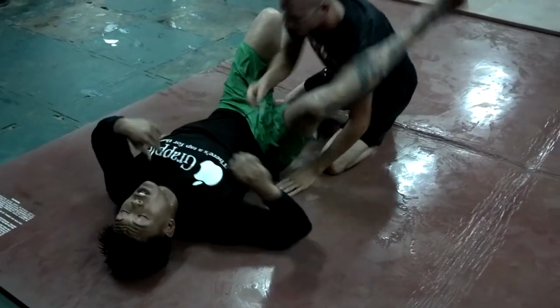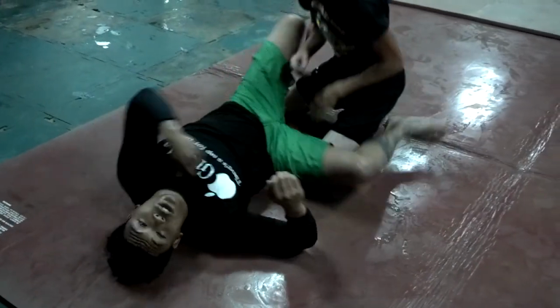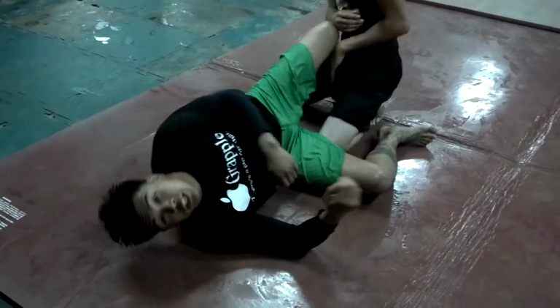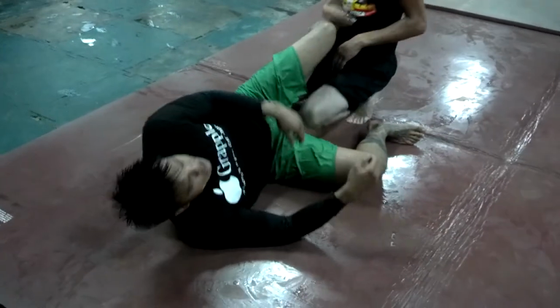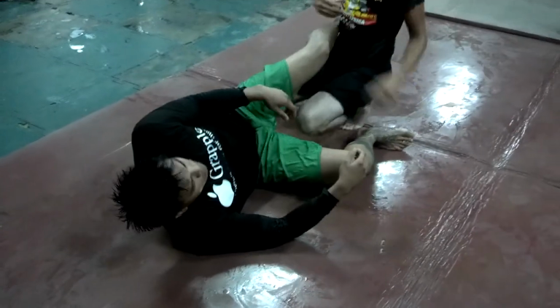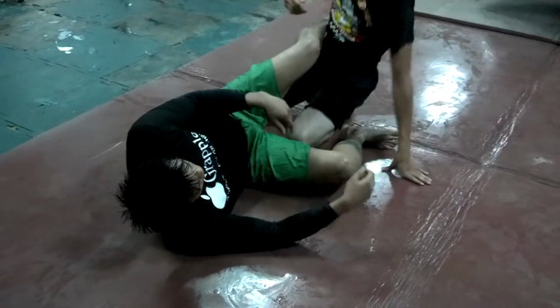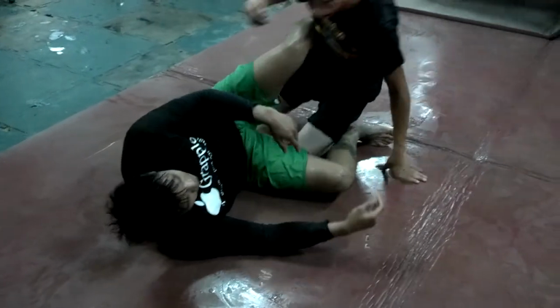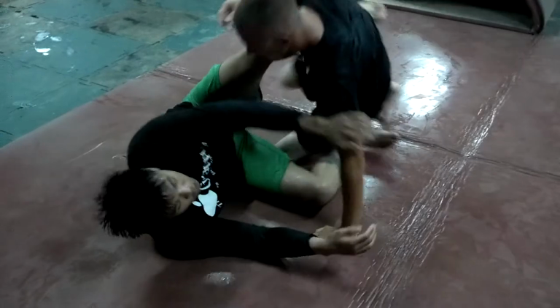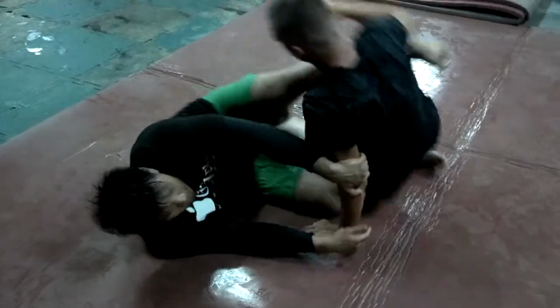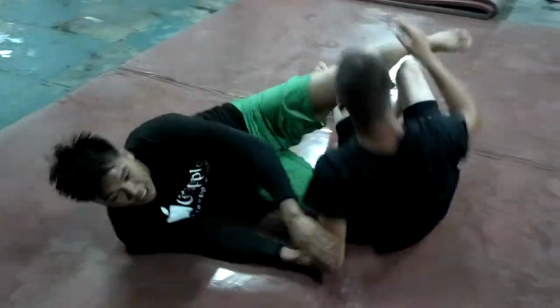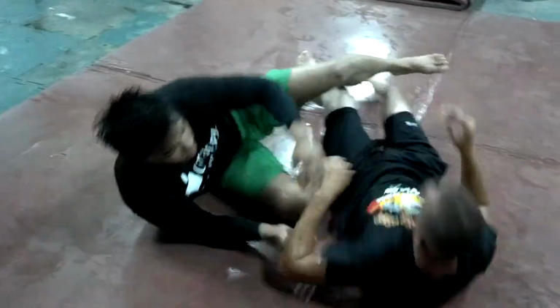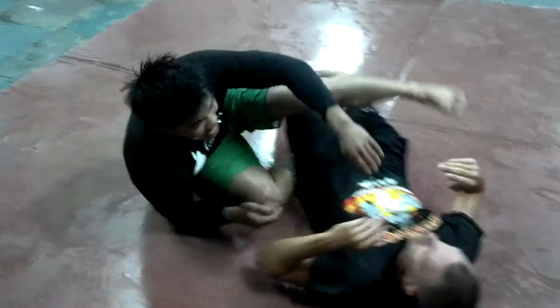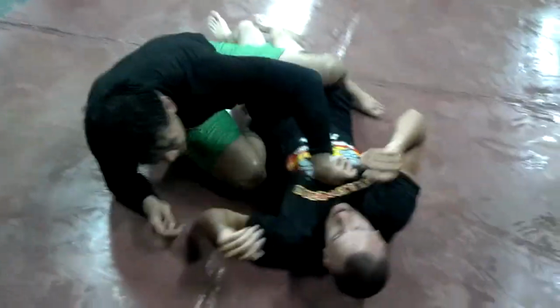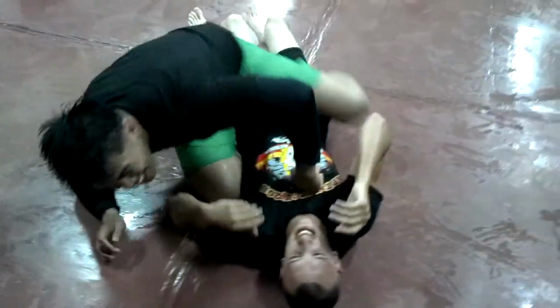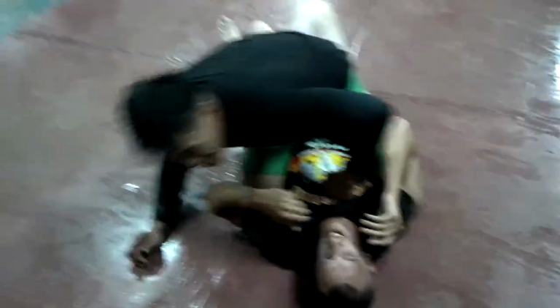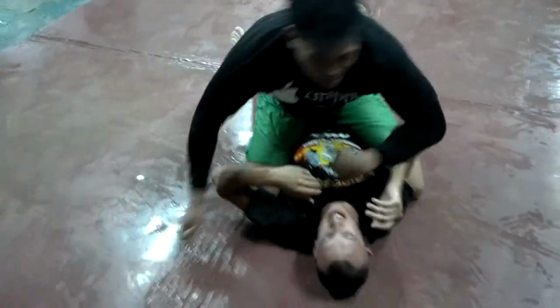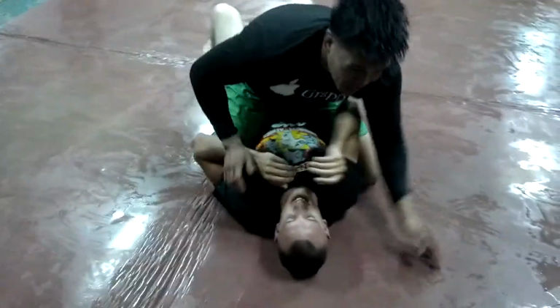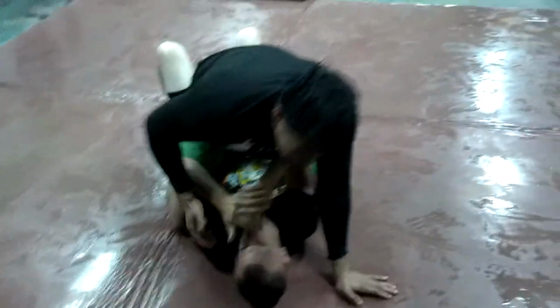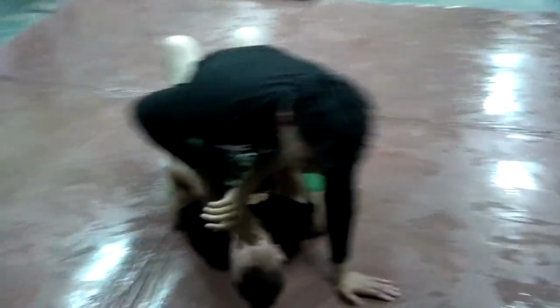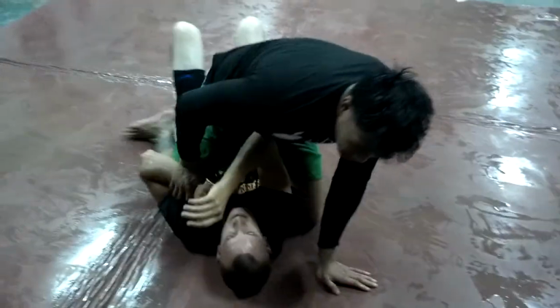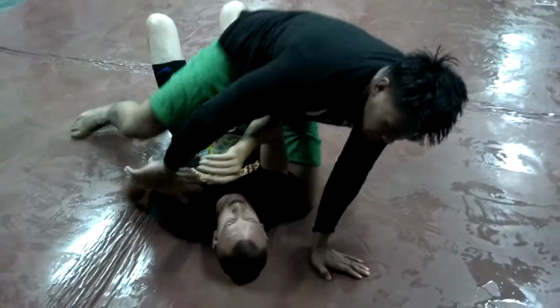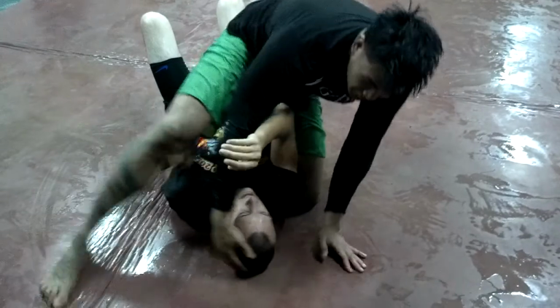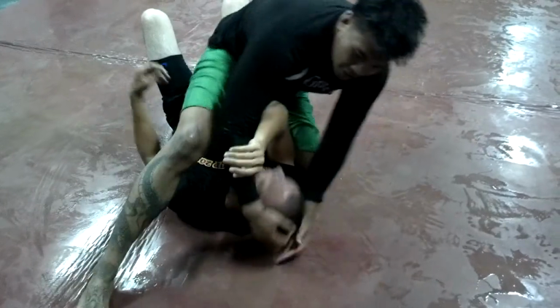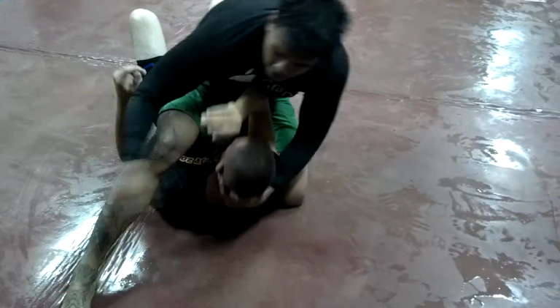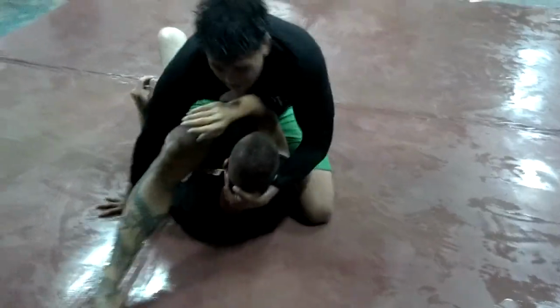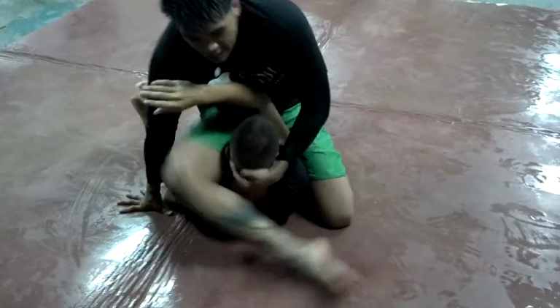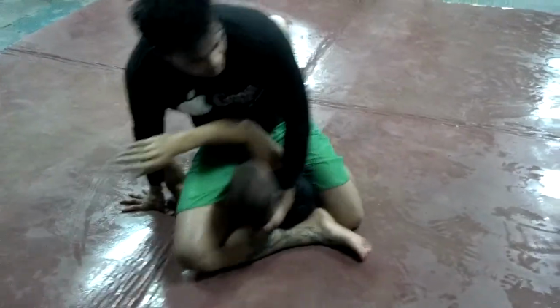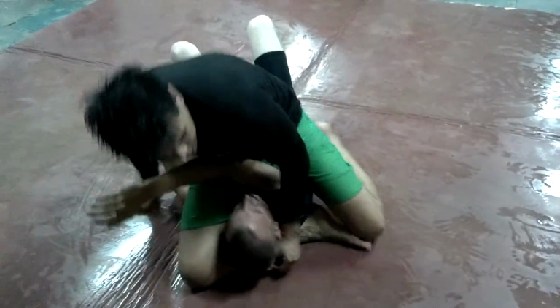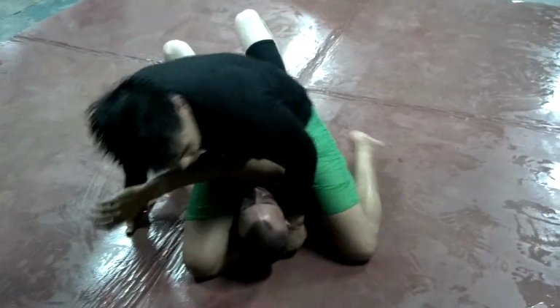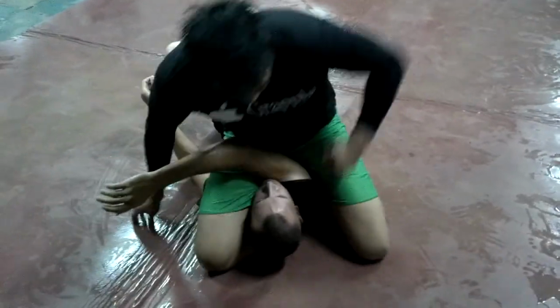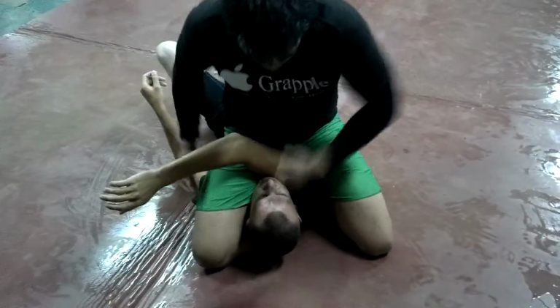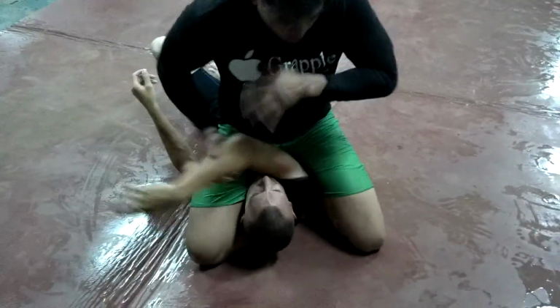Another good finish from the top that I should have done in my second match — that's where I messed up. I had the same position here, I didn't lock it, and I was just doing this.